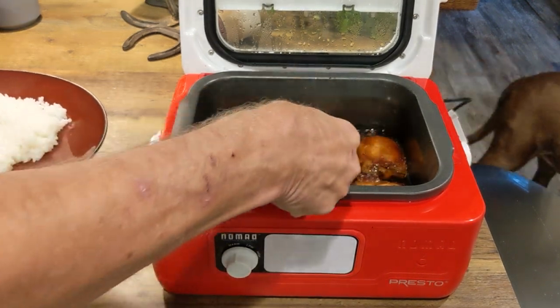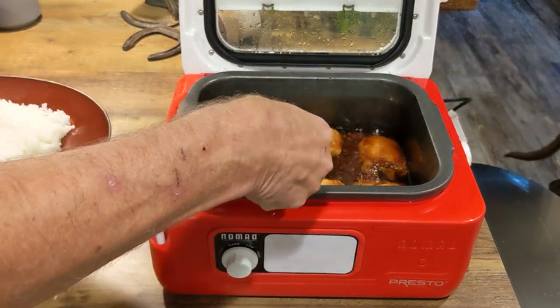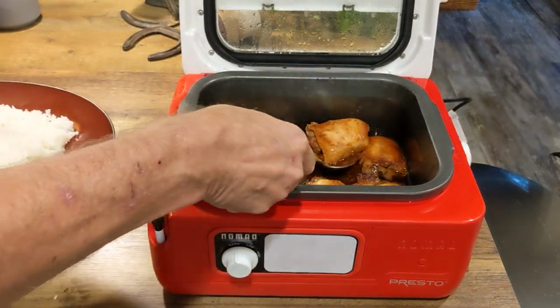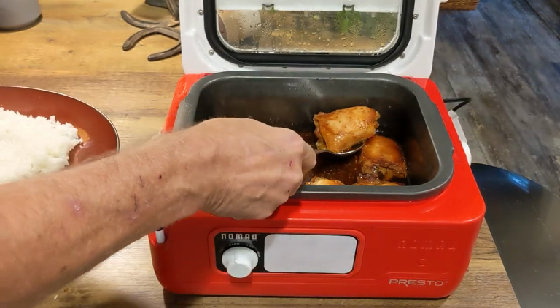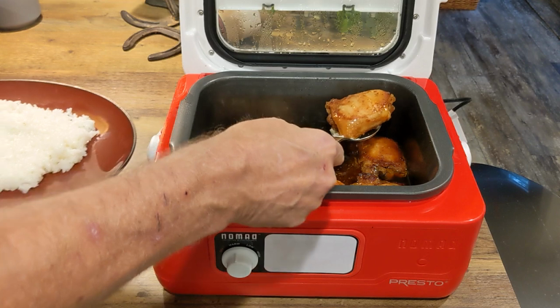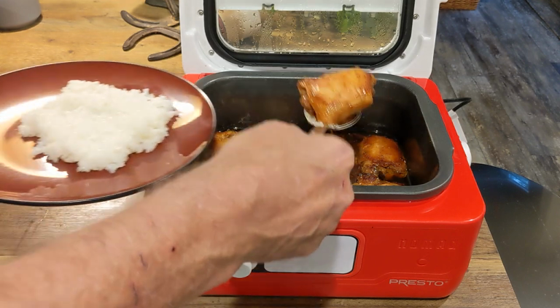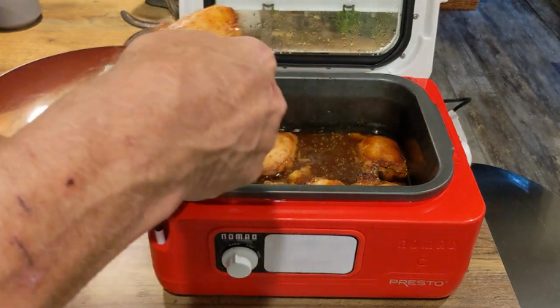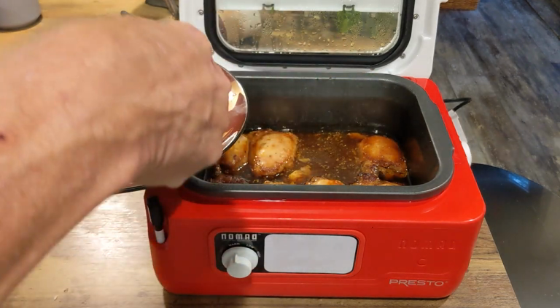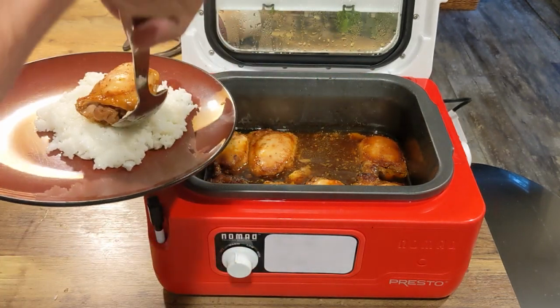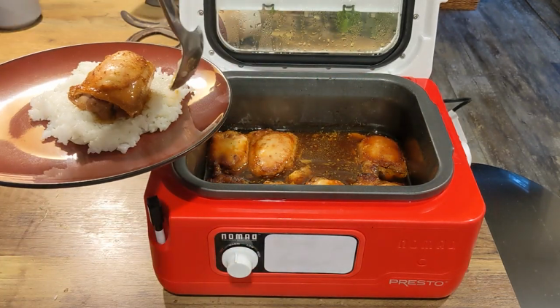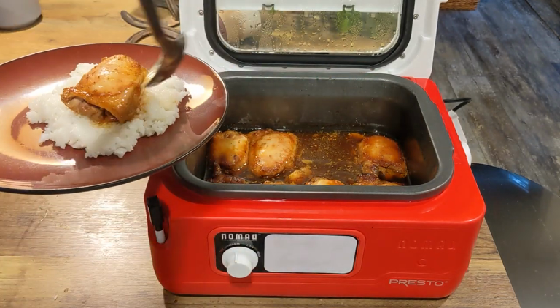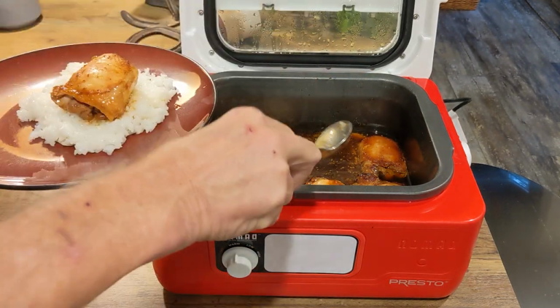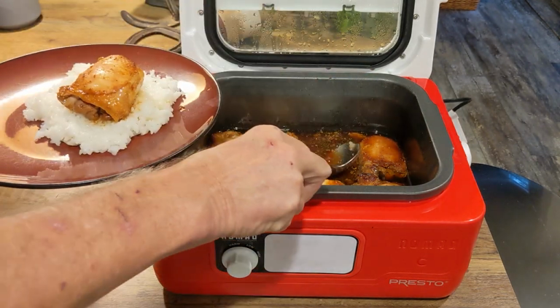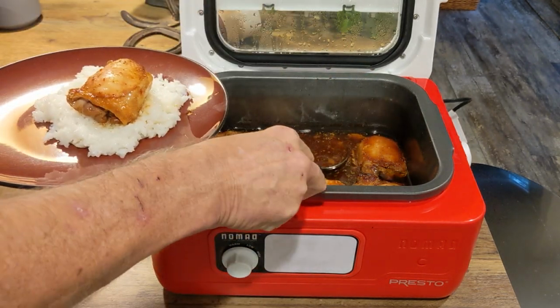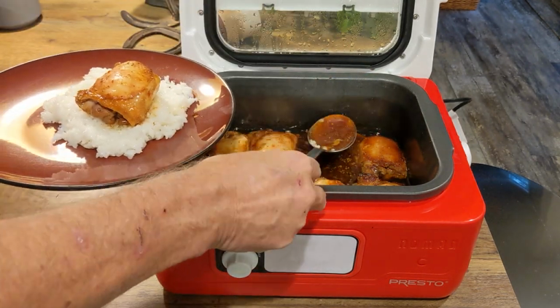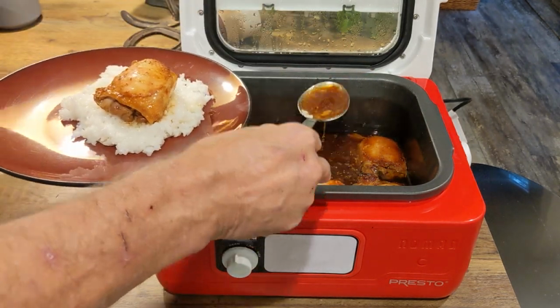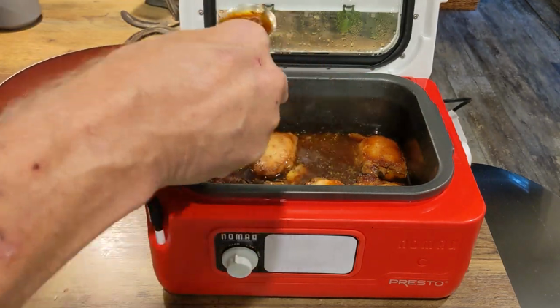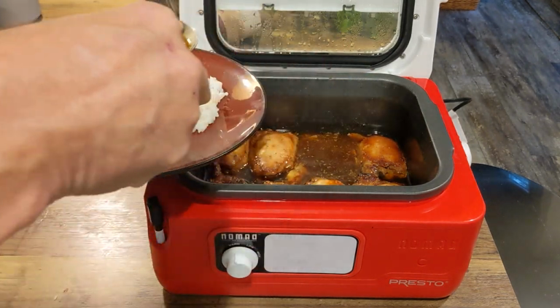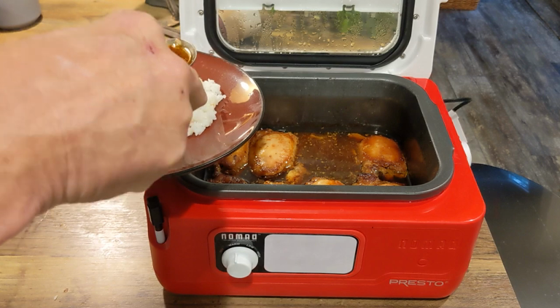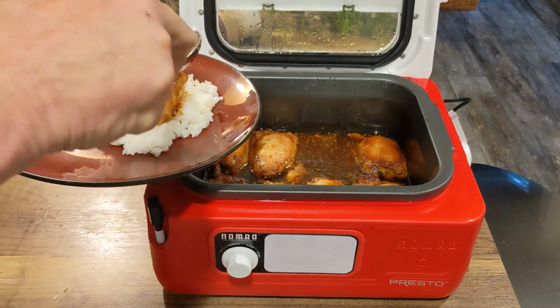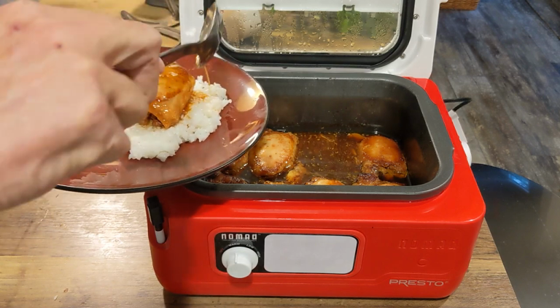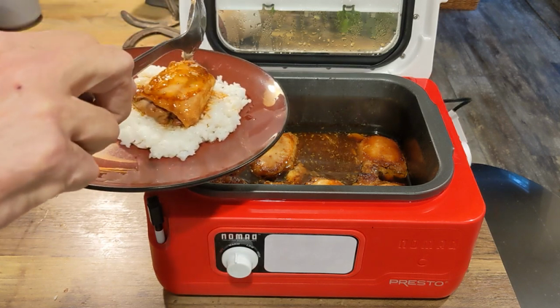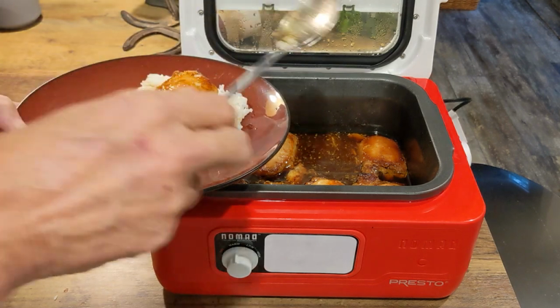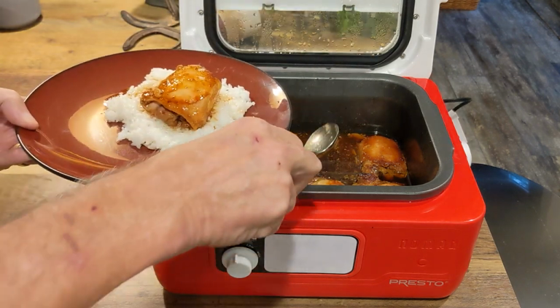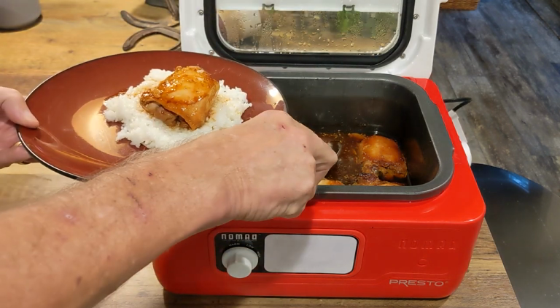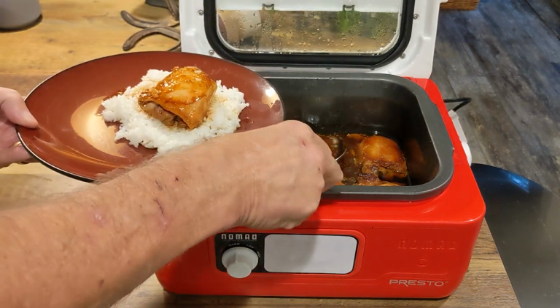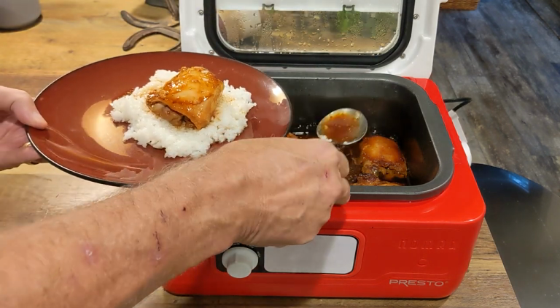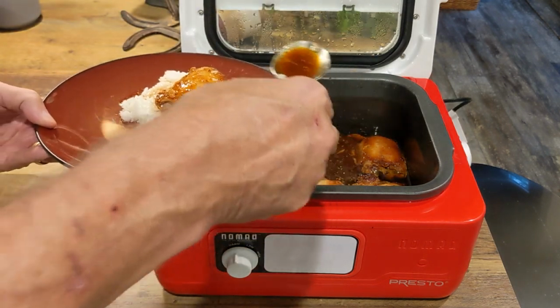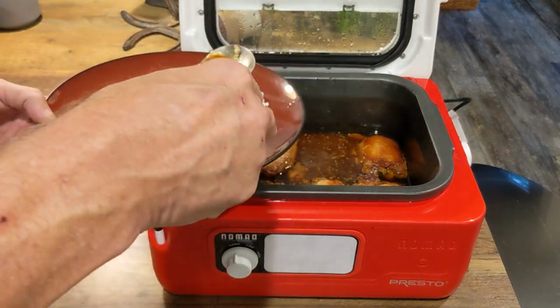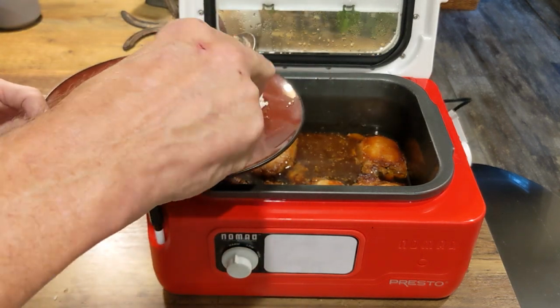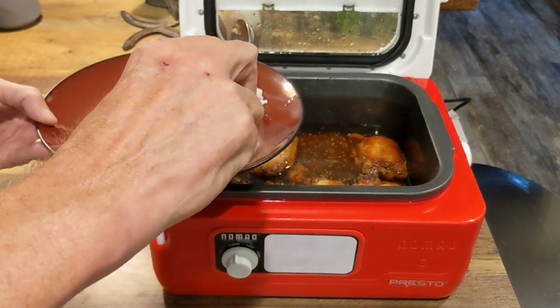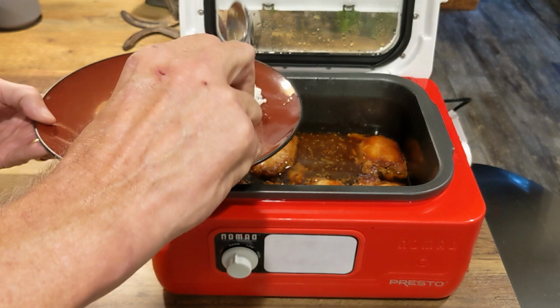It's also a great way to prepare healthy, flavorful meals without the need for added fats or oils. To test its ability to slow cook, we cooked eight chicken thighs with an Asian honey and ginger sauce.